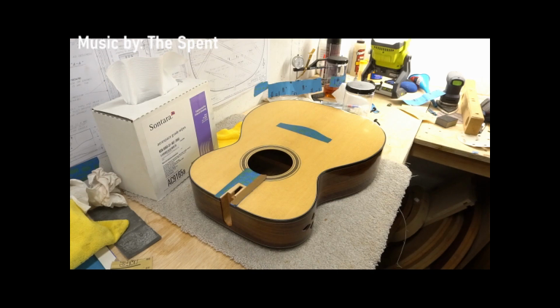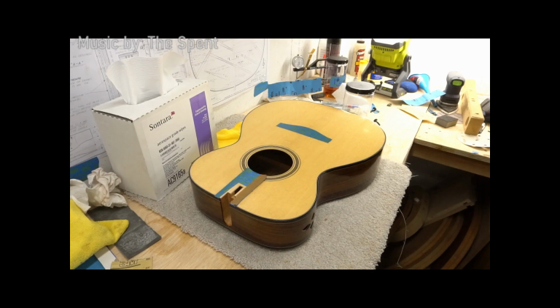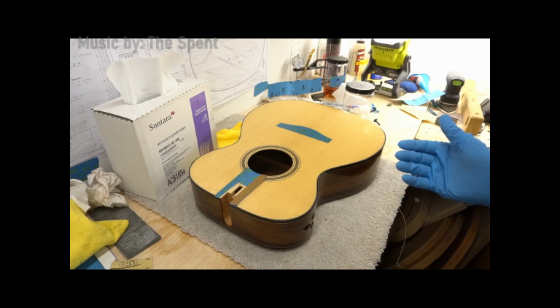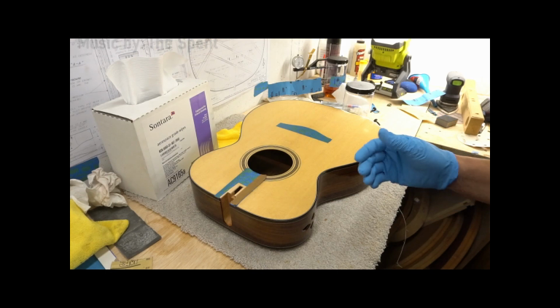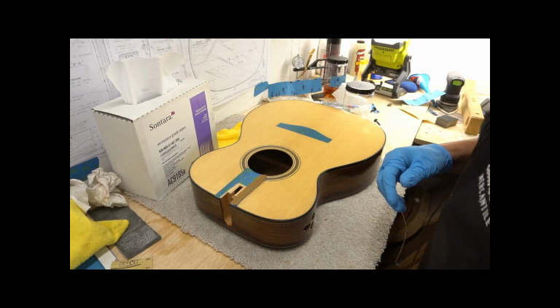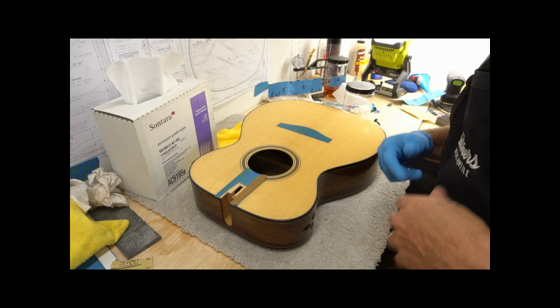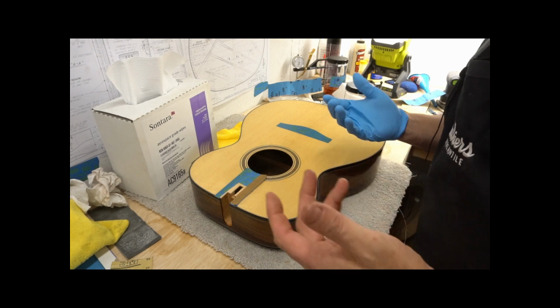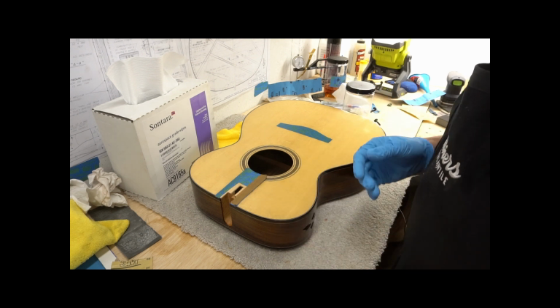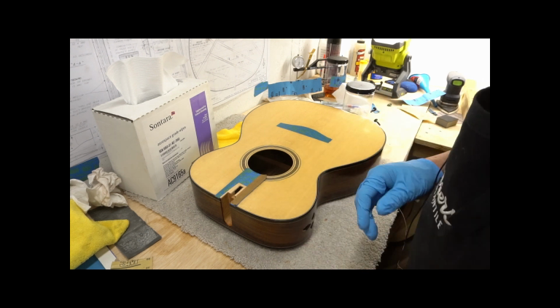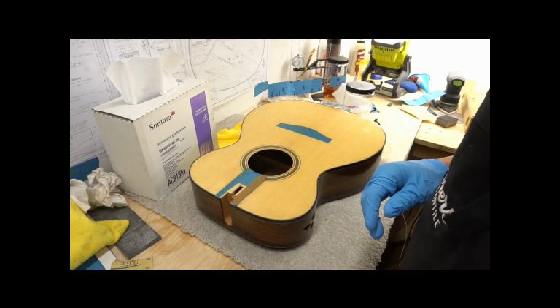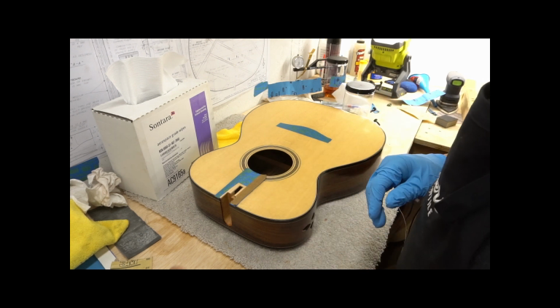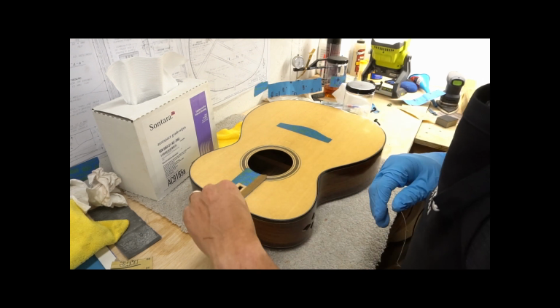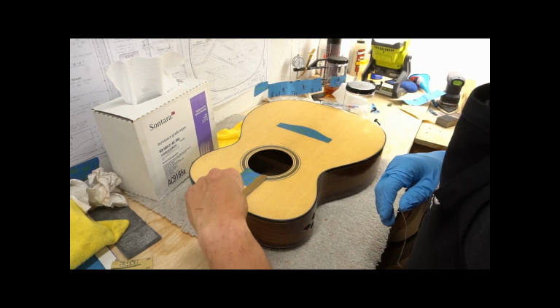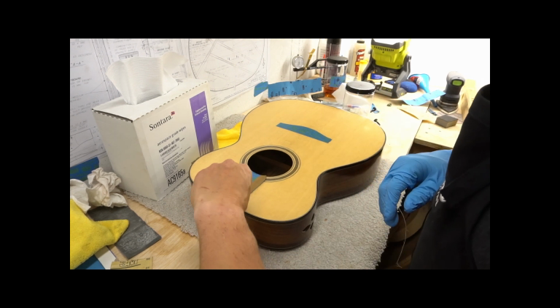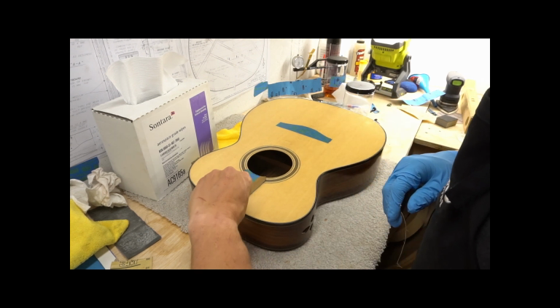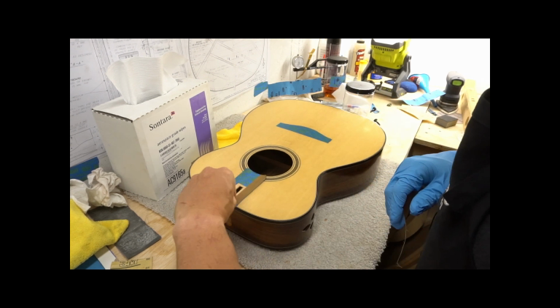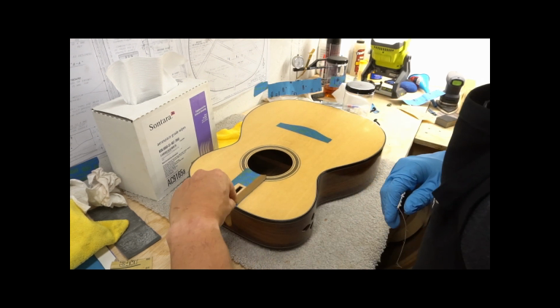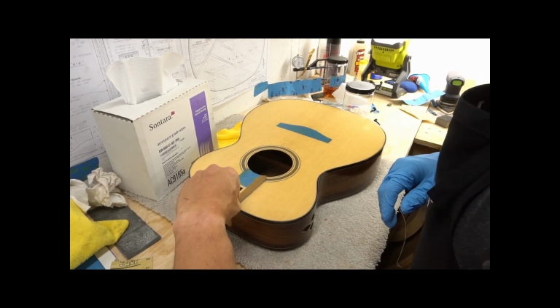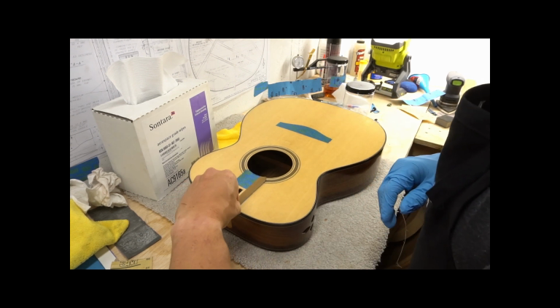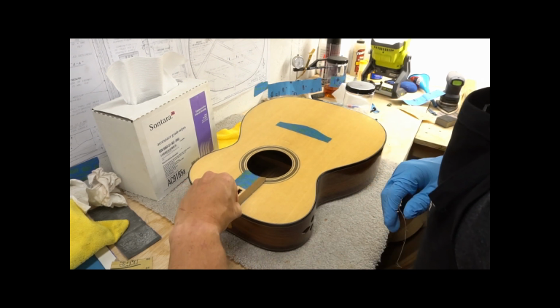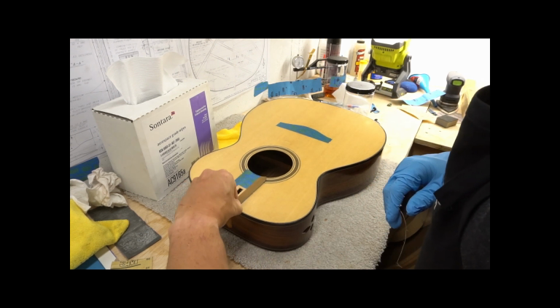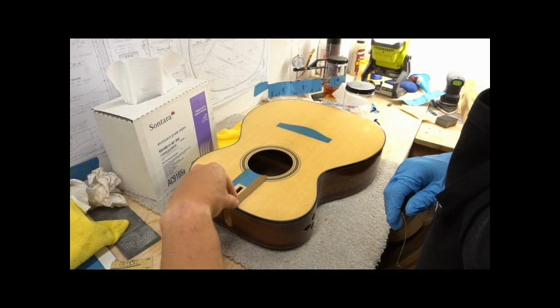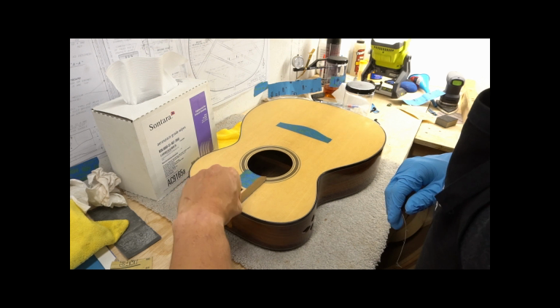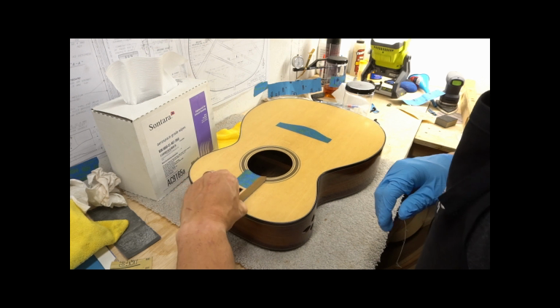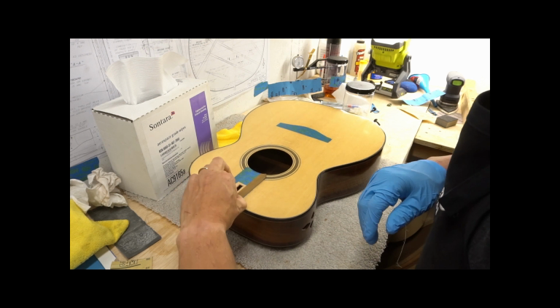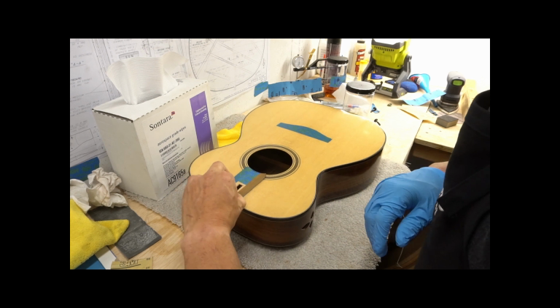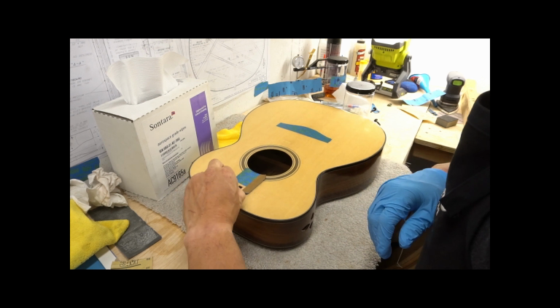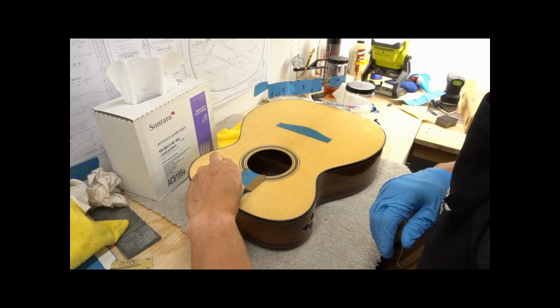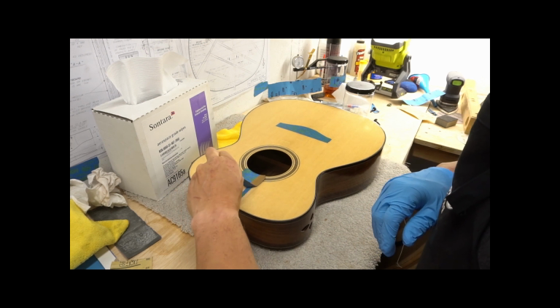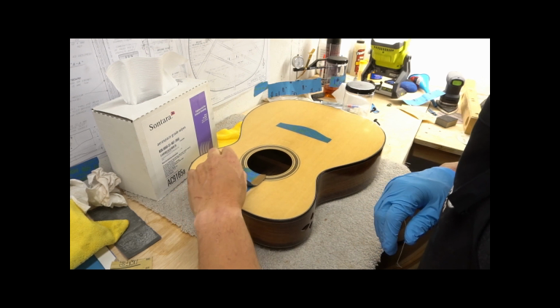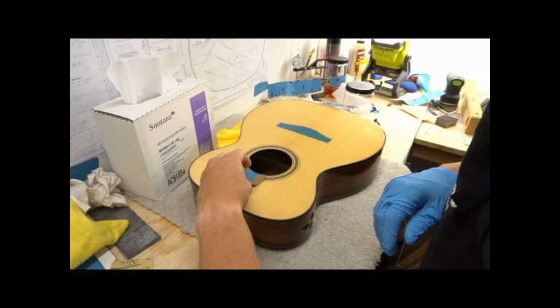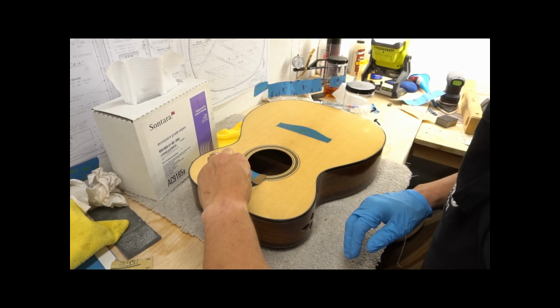My finish is done. If you've done another finish besides French polish, you've done something else awesome — please share with me what you're doing. I'd love to see it.